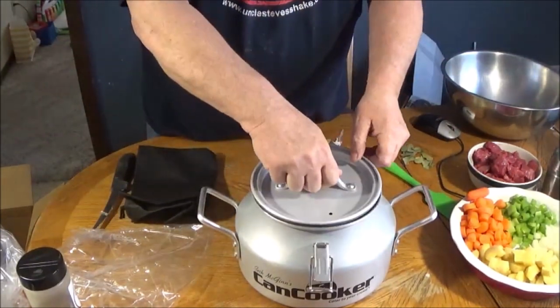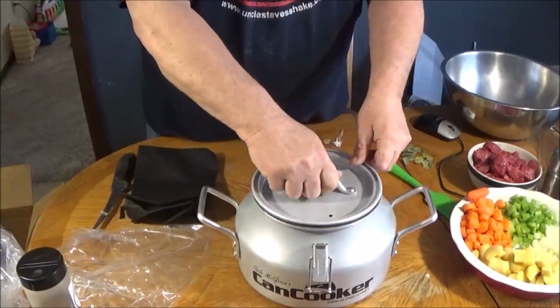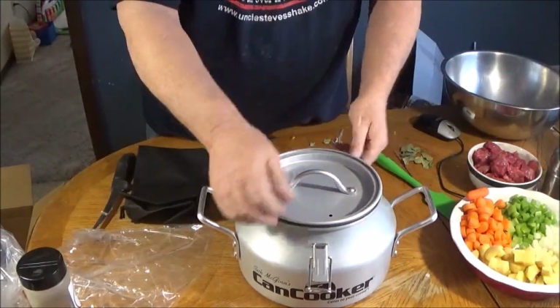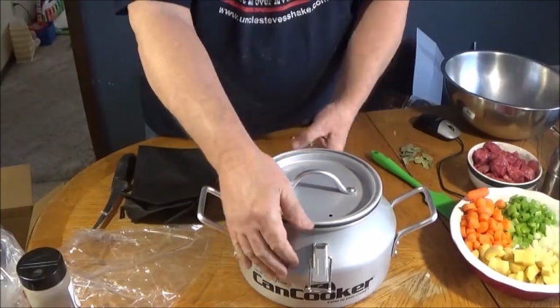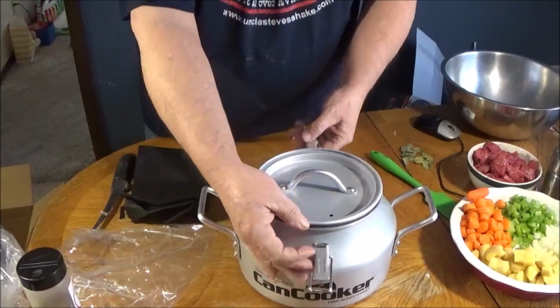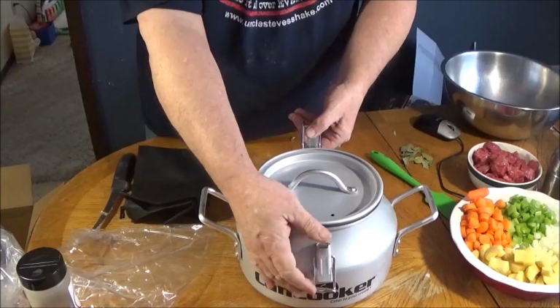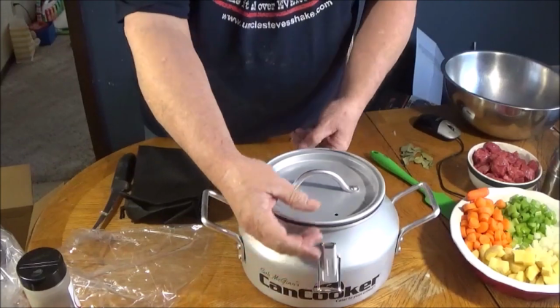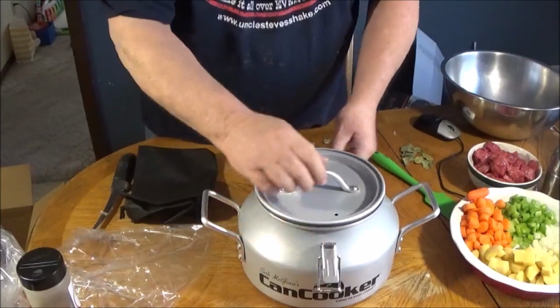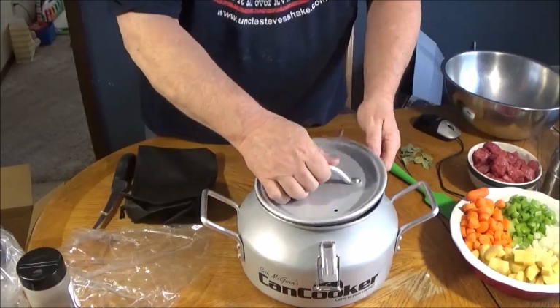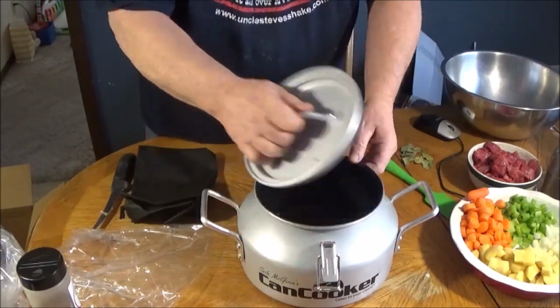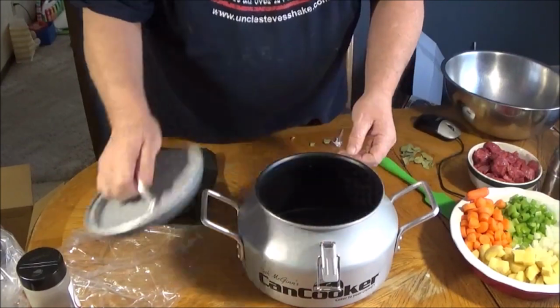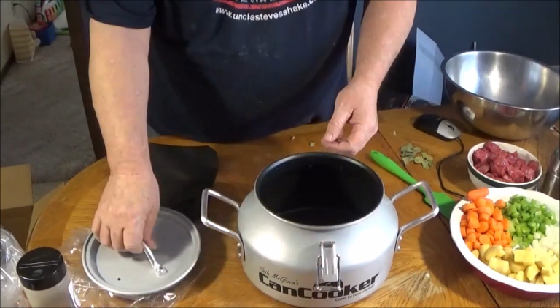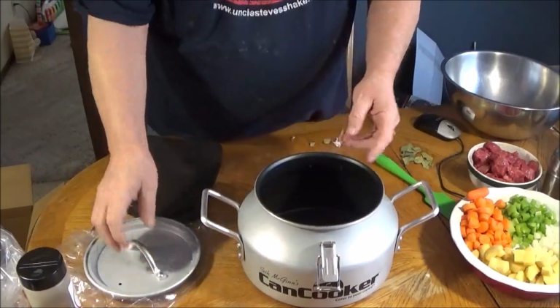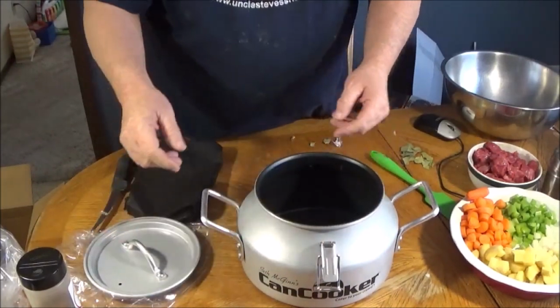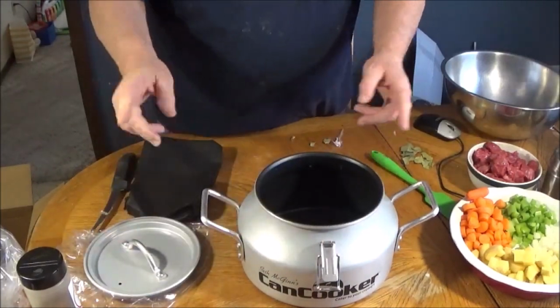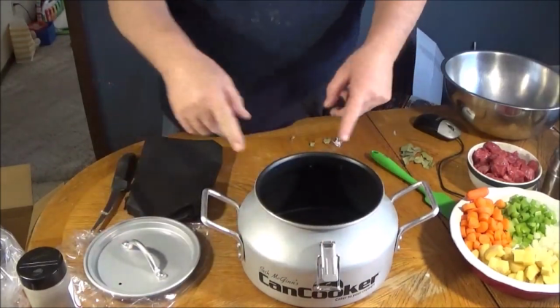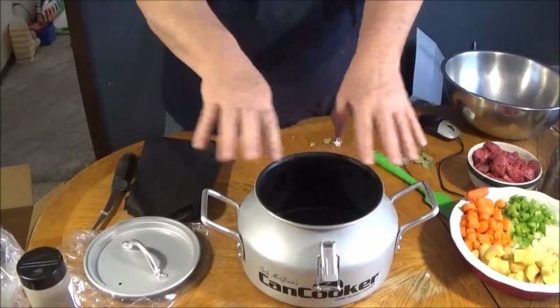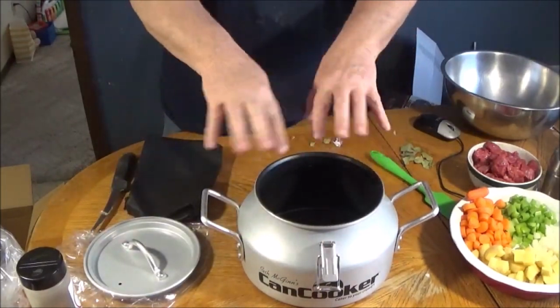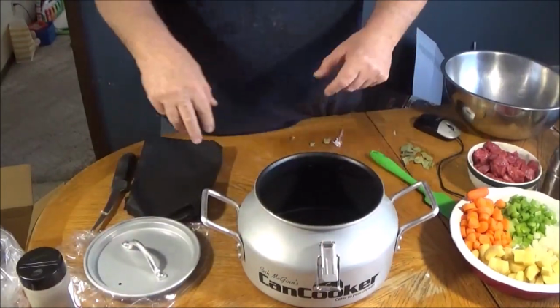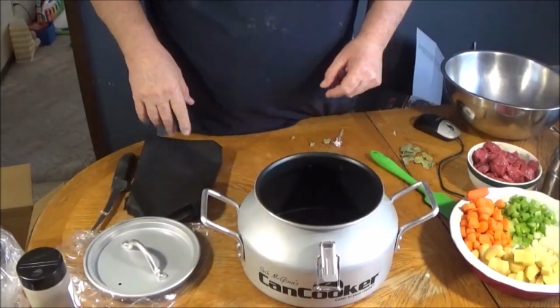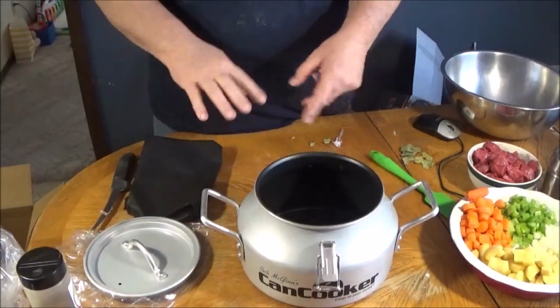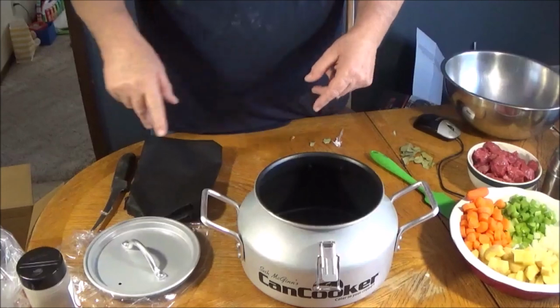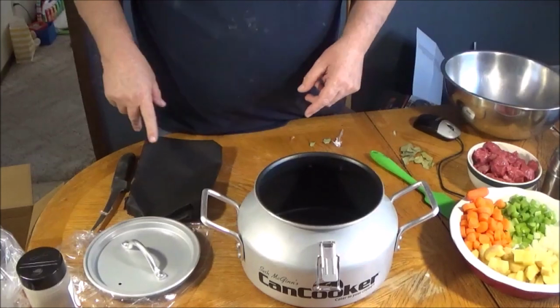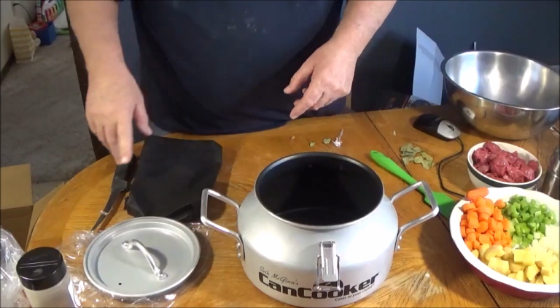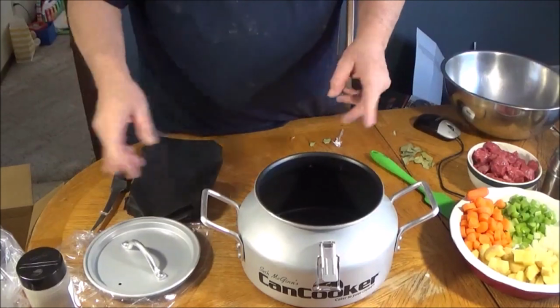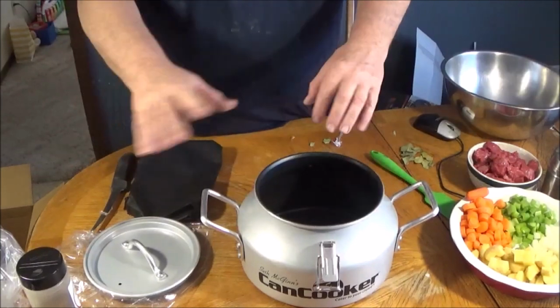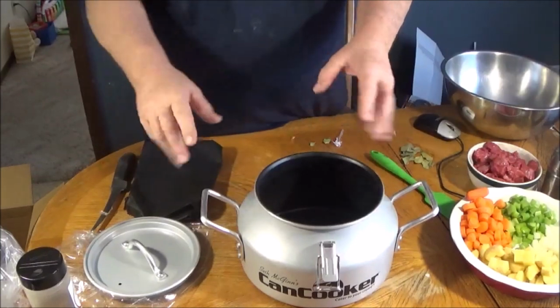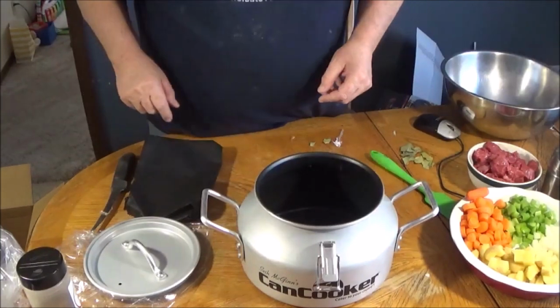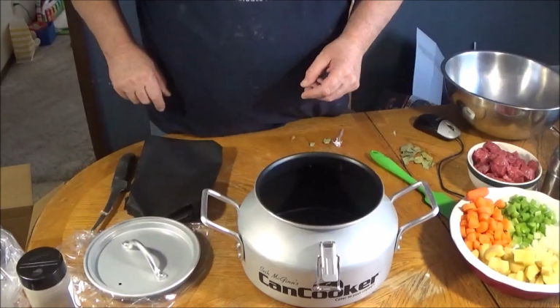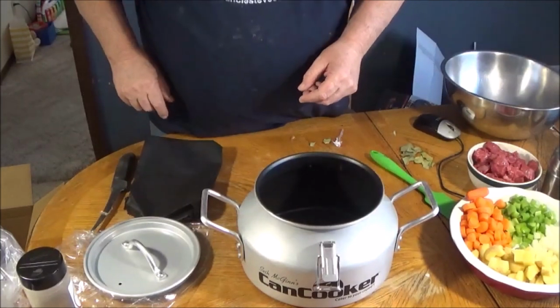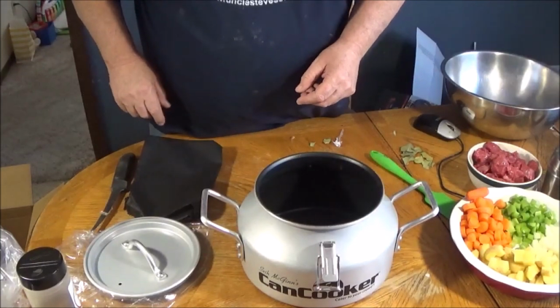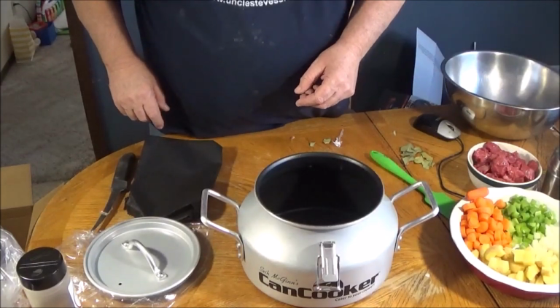Put that on there and you clamp her down. I'll go wash this out with some soap and water, bring it right back, get everything set up, and show you what we're cooking.